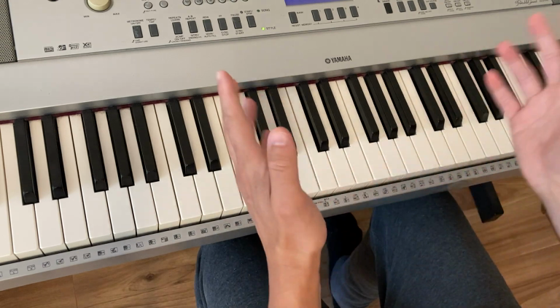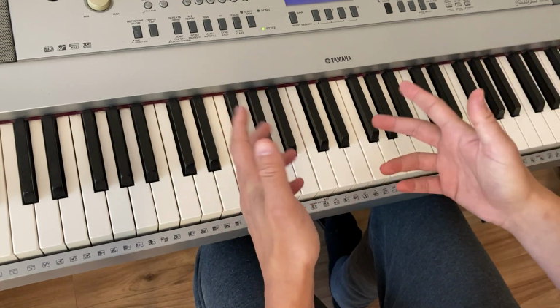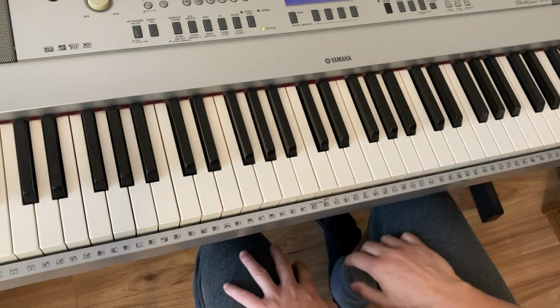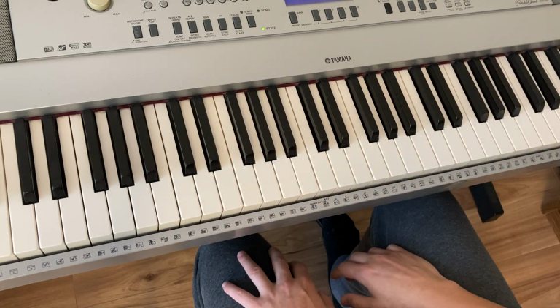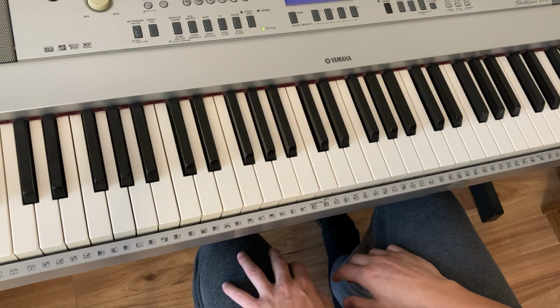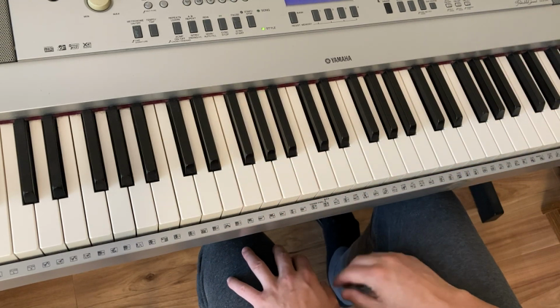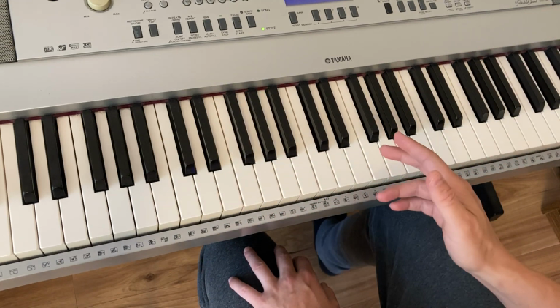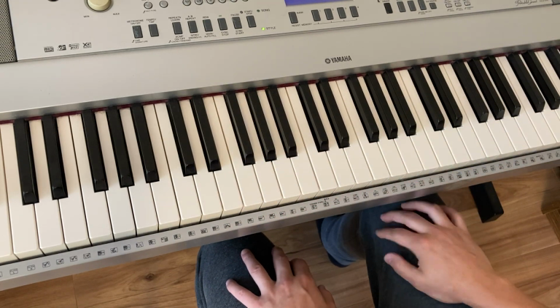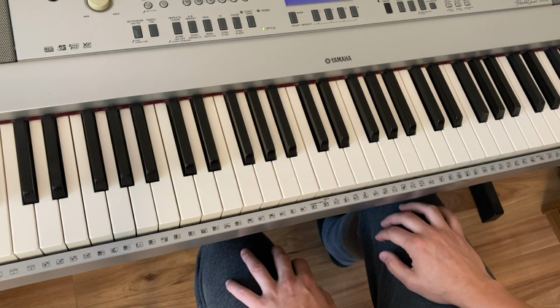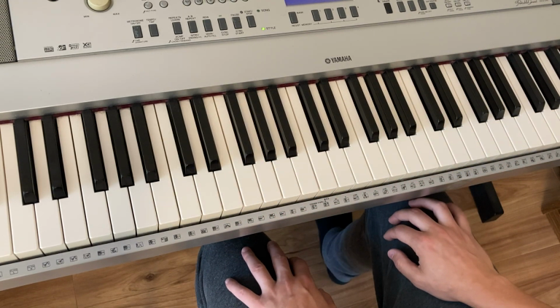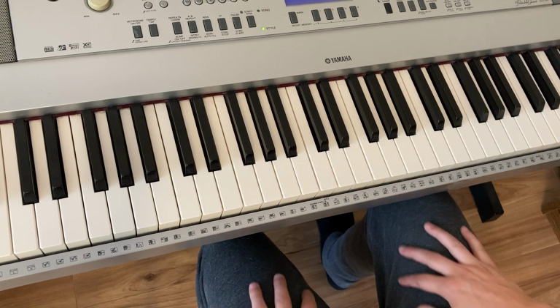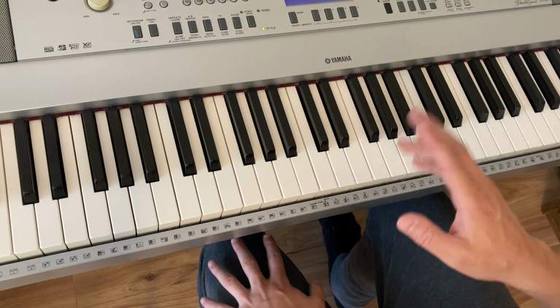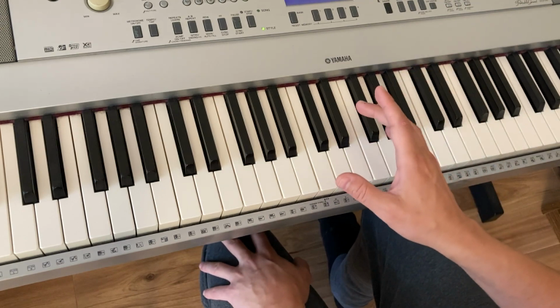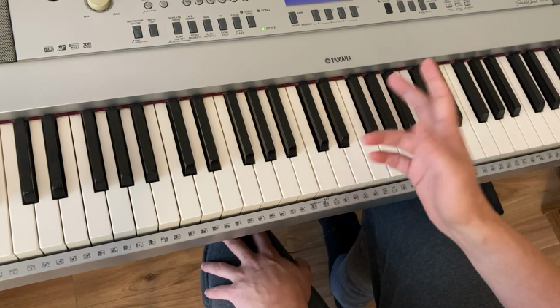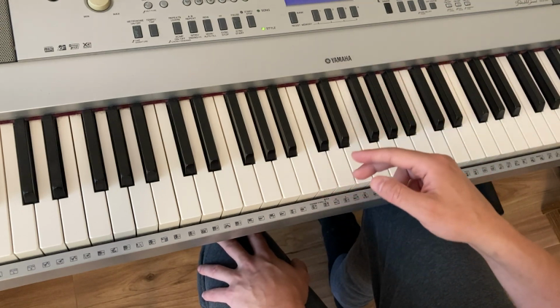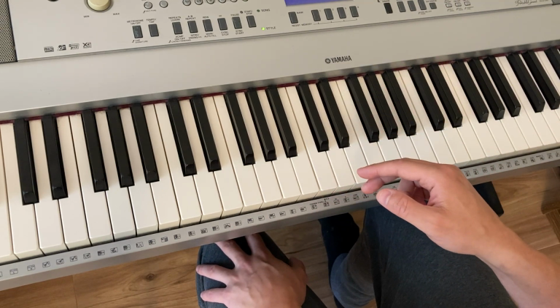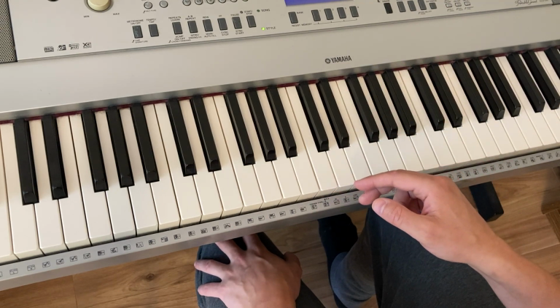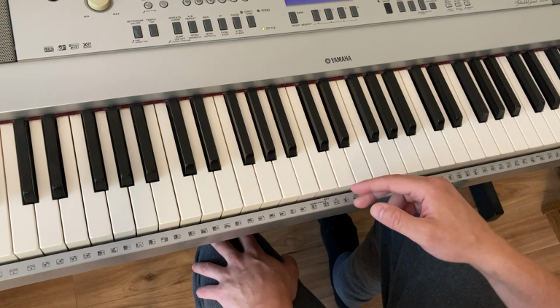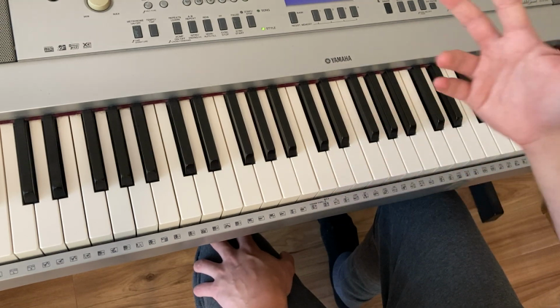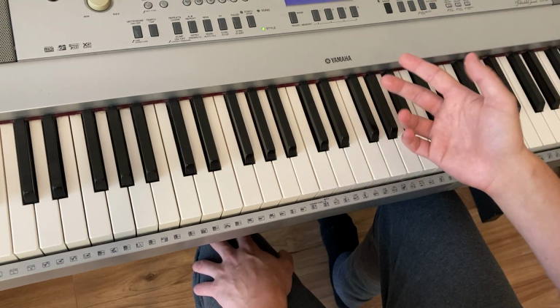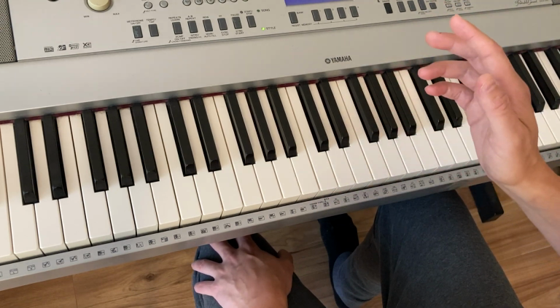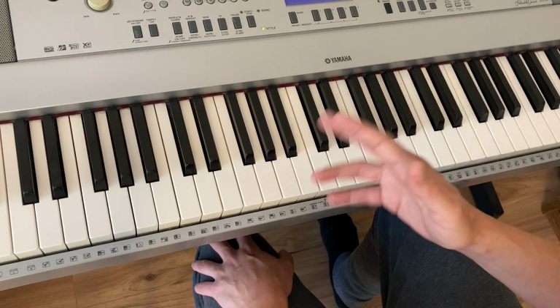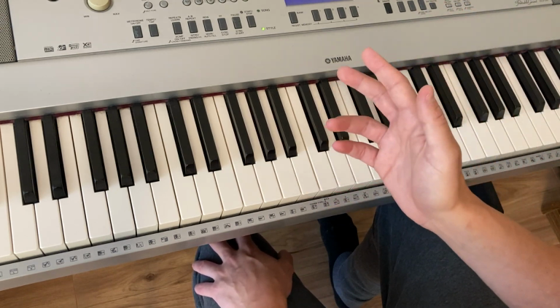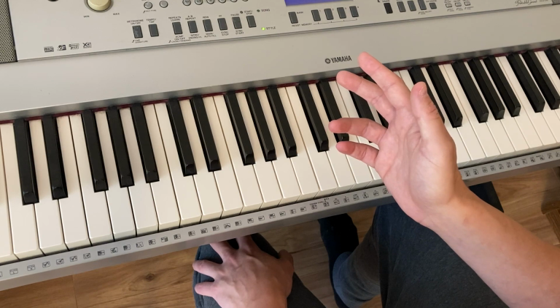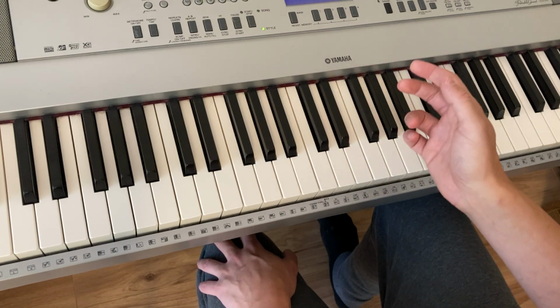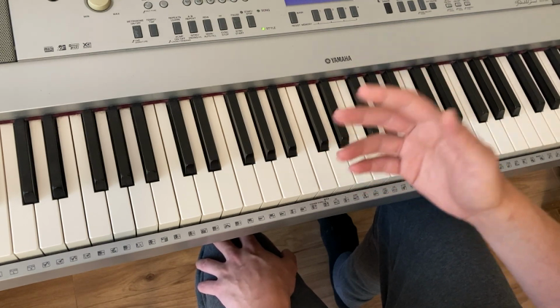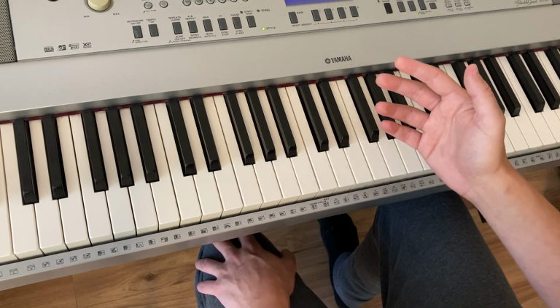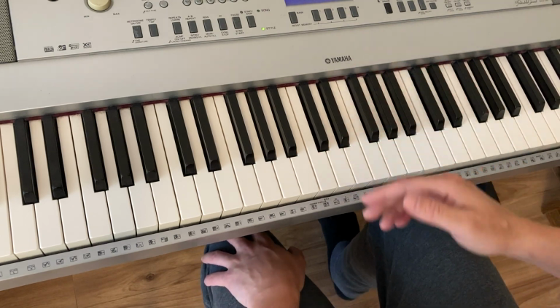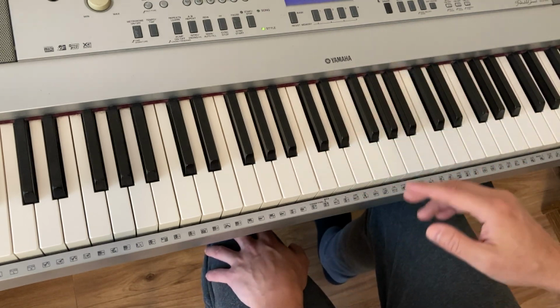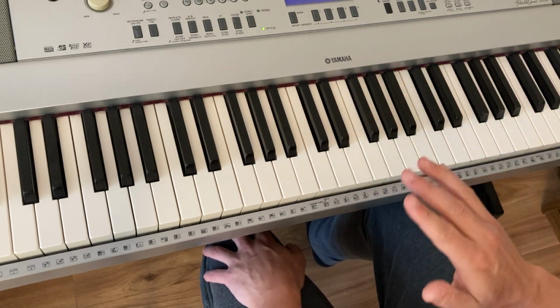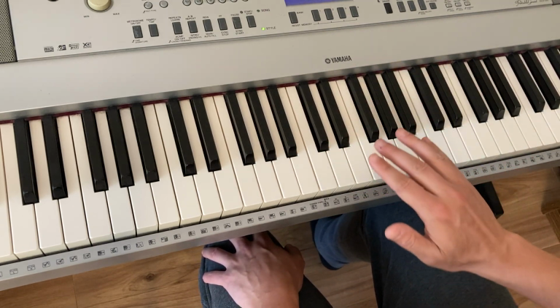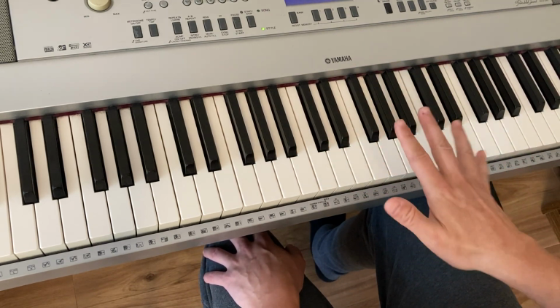Something like that is Black and White Rag, so let's just have a little look at how it goes. Now there's one section I have never played, so if you listen to the original you can learn that yourself, find the sheet music, but this is probably going to get you by enough.